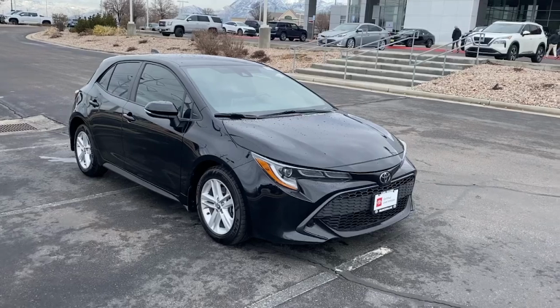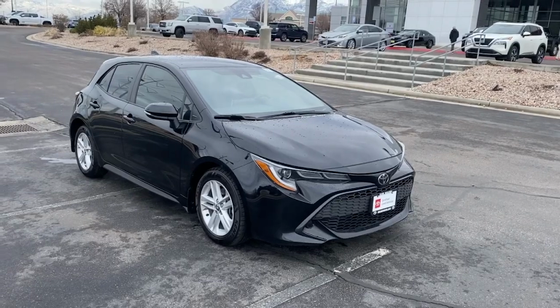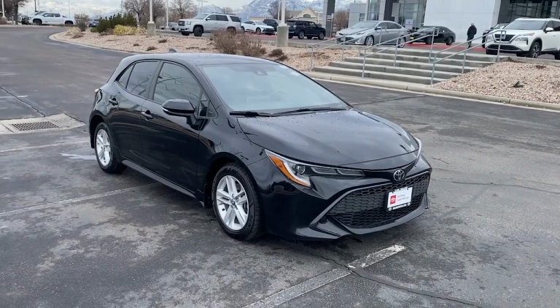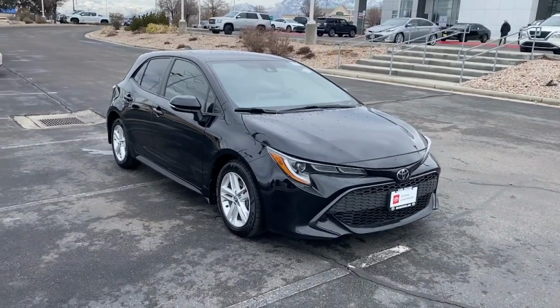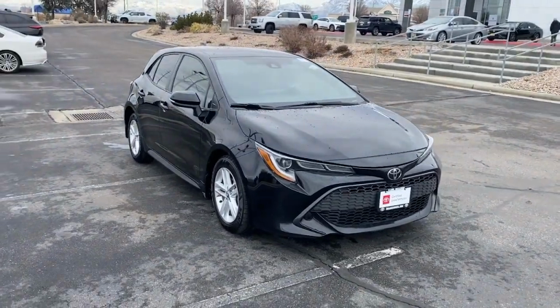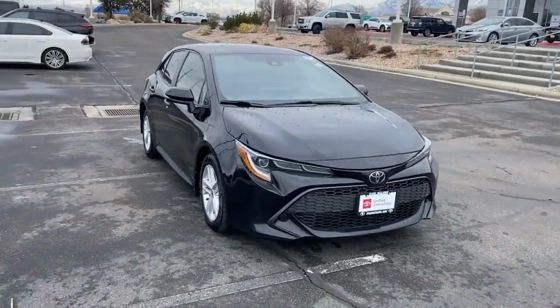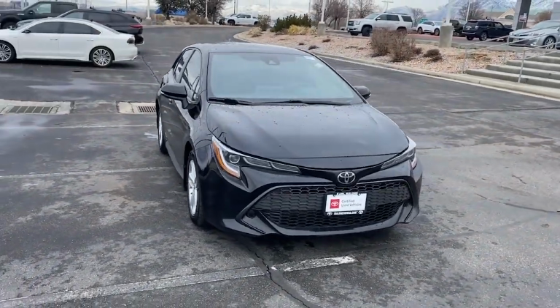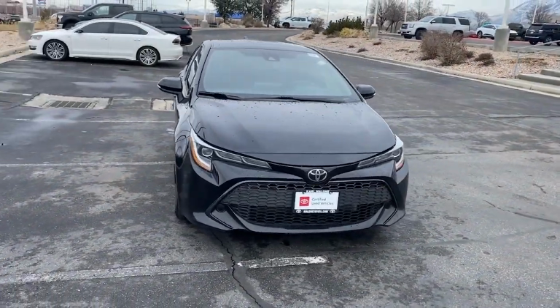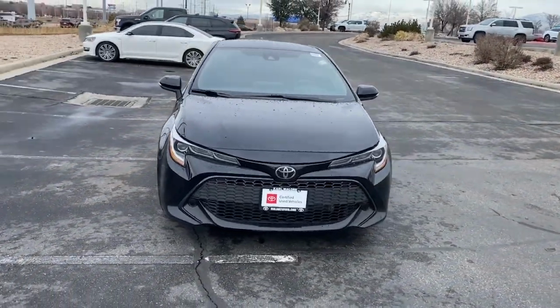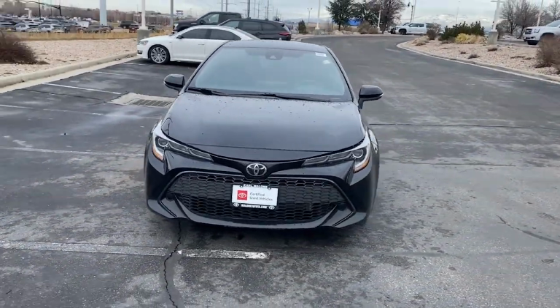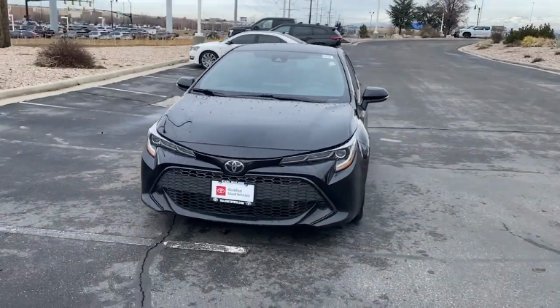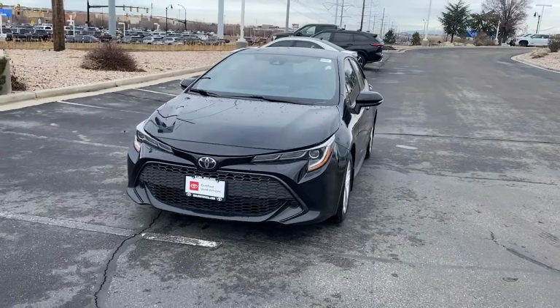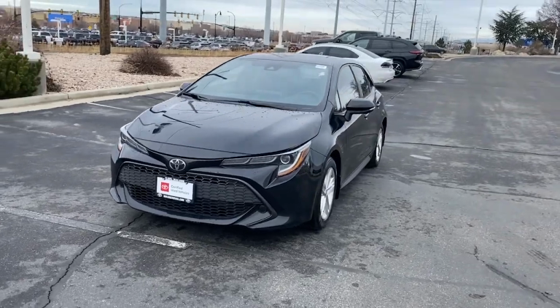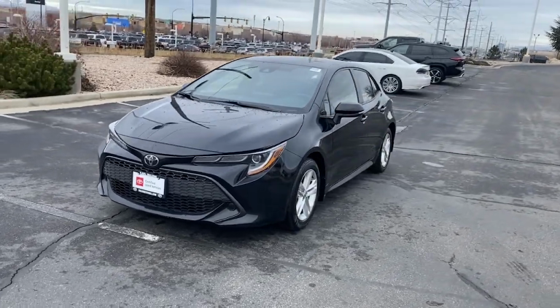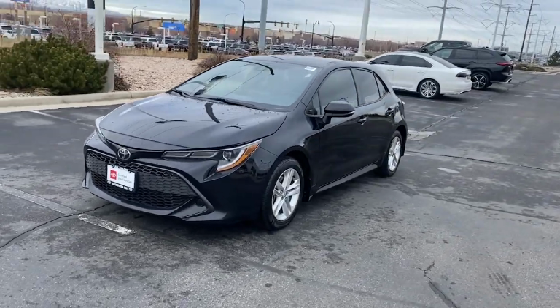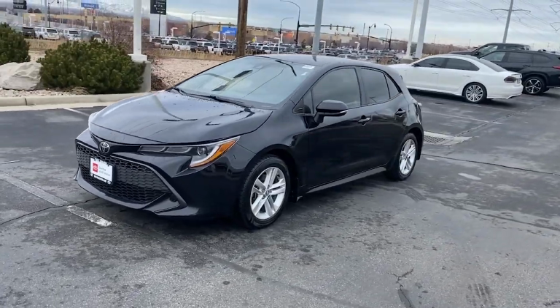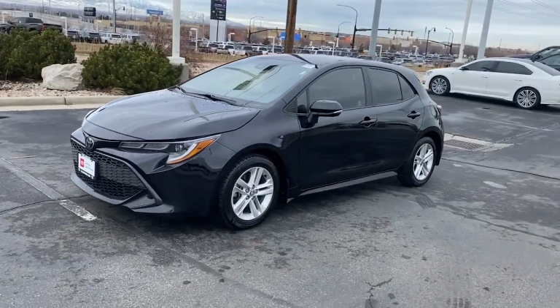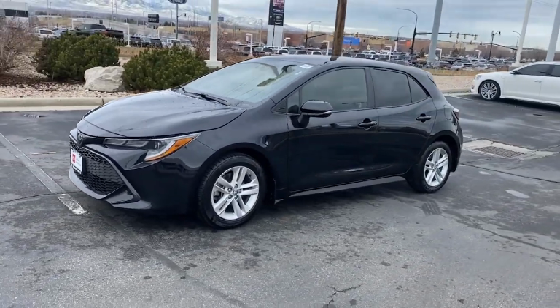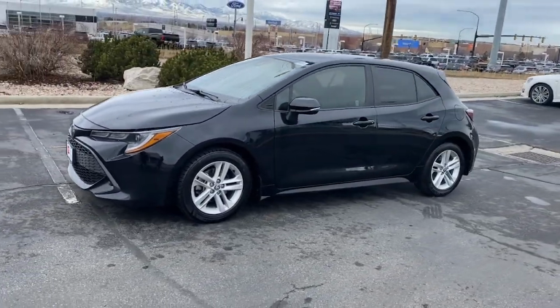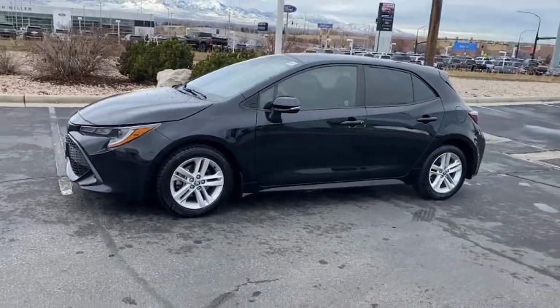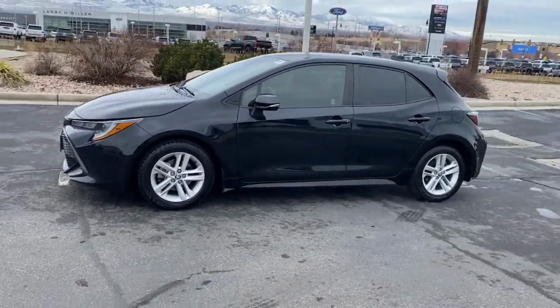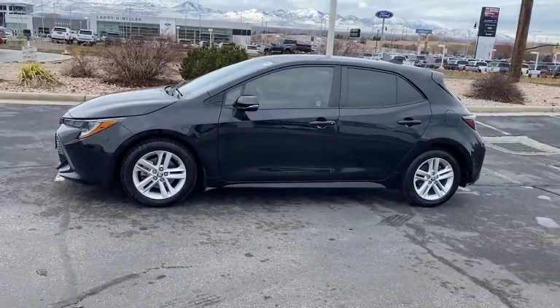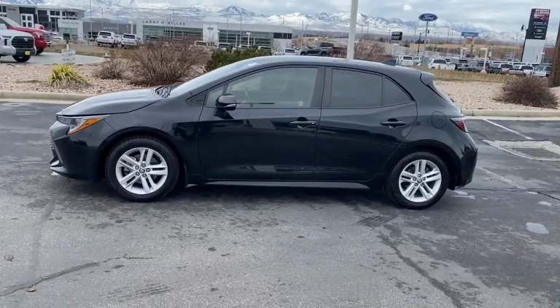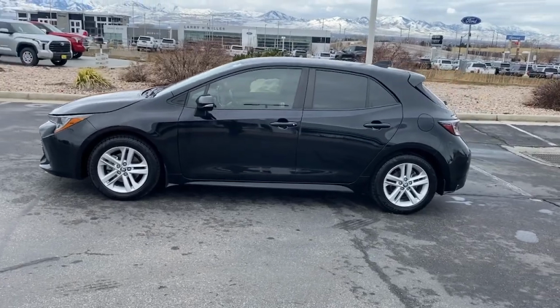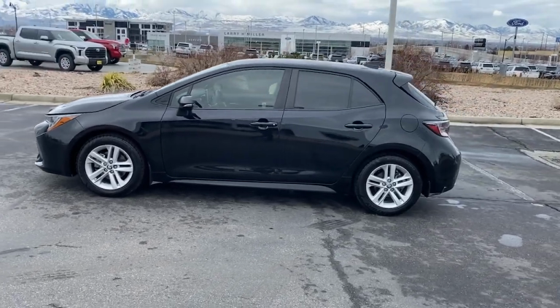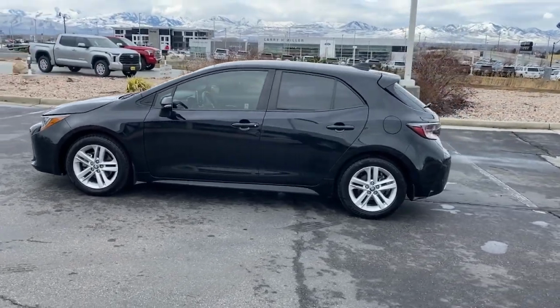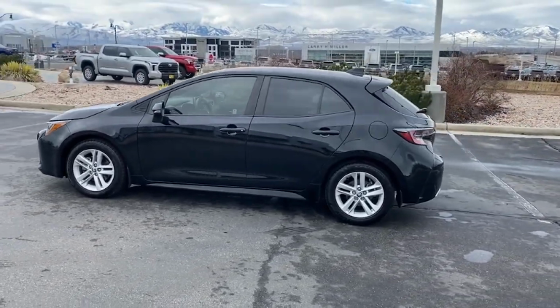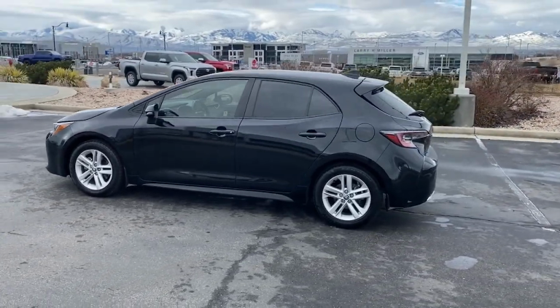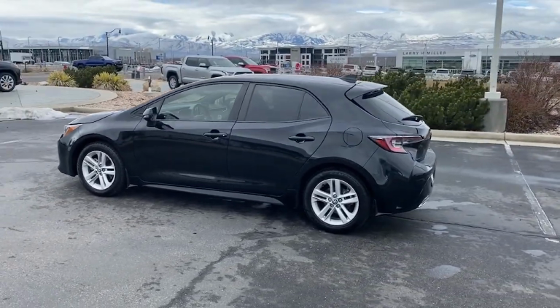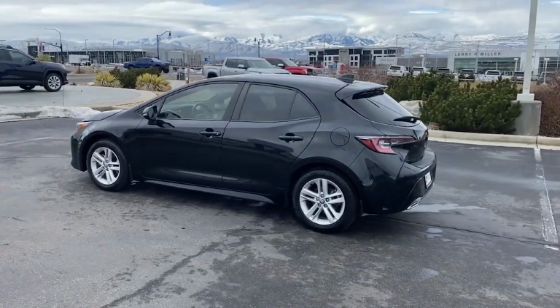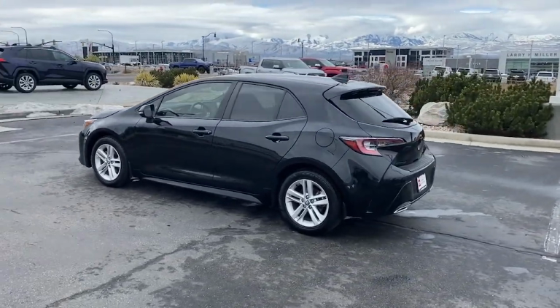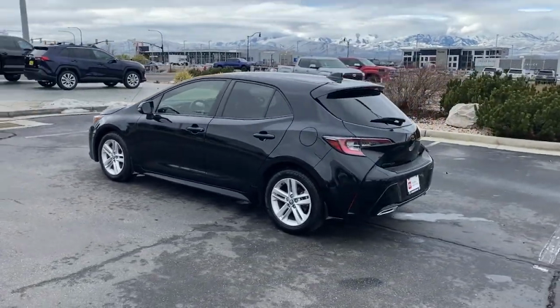Take a moment to check out the 2021 Toyota Corolla Hatchback. This vehicle is an outstanding buy with fewer than 50,000 miles on the odometer. Practicality plus adrenaline equals the Corolla Hatchback.